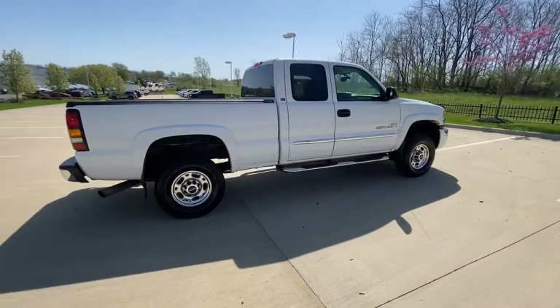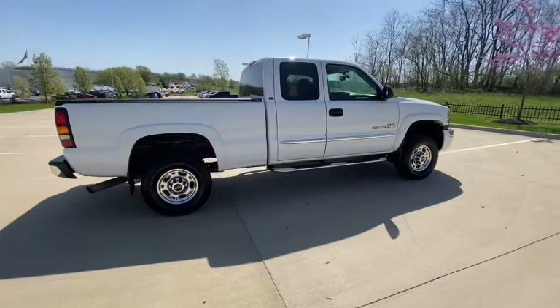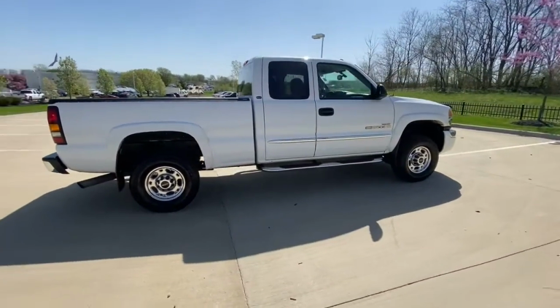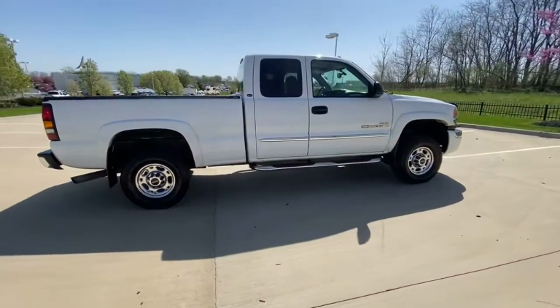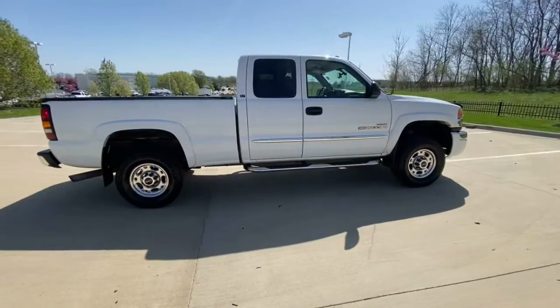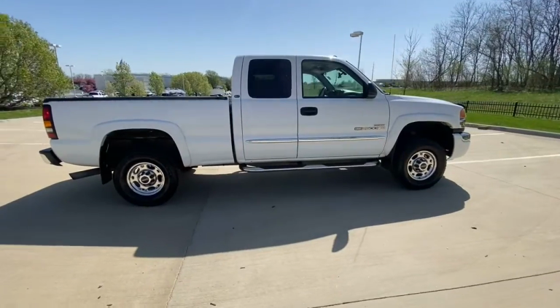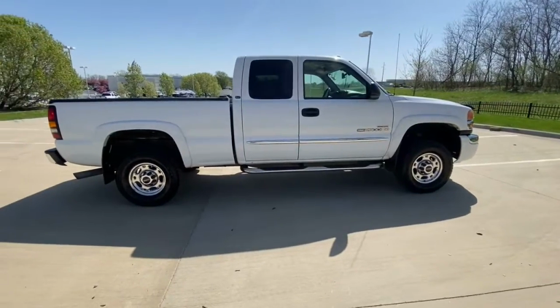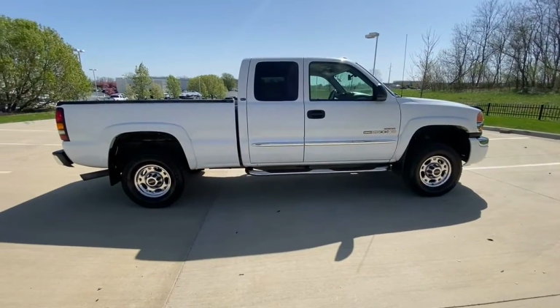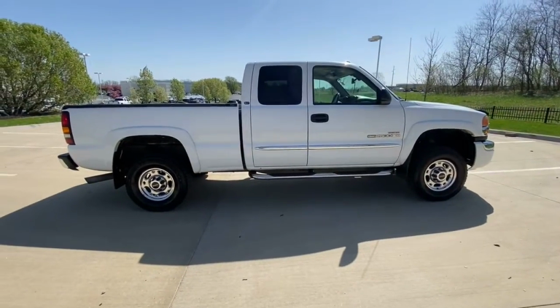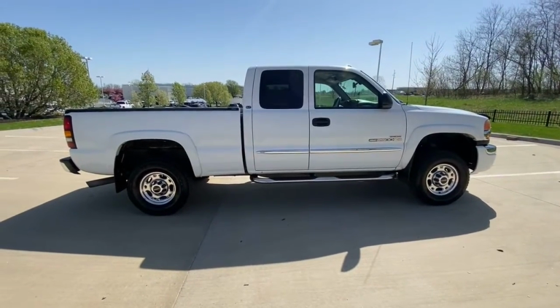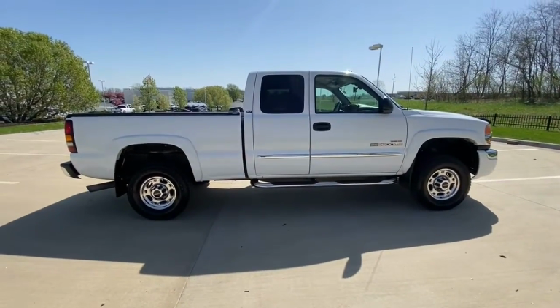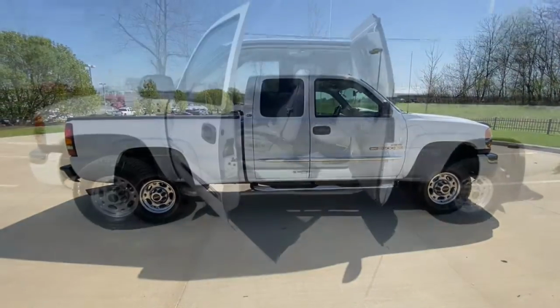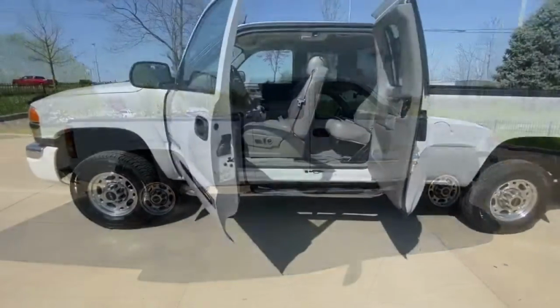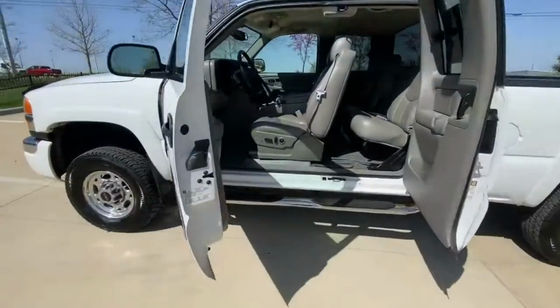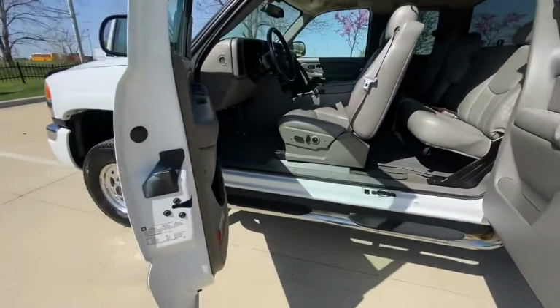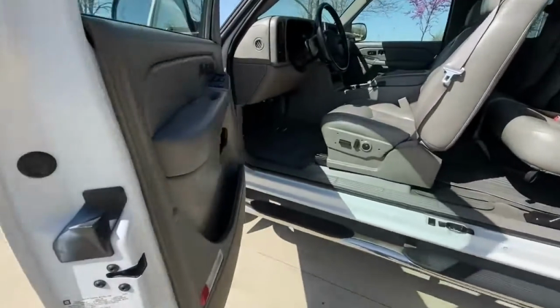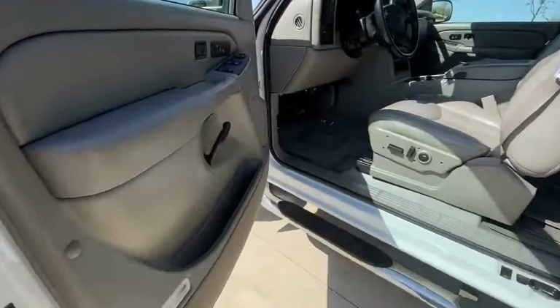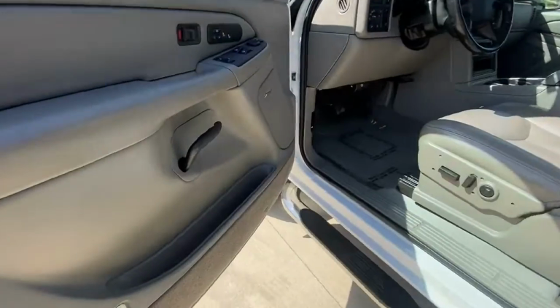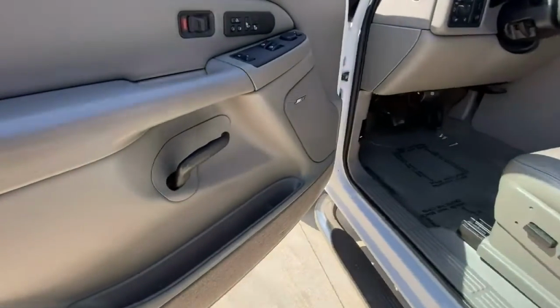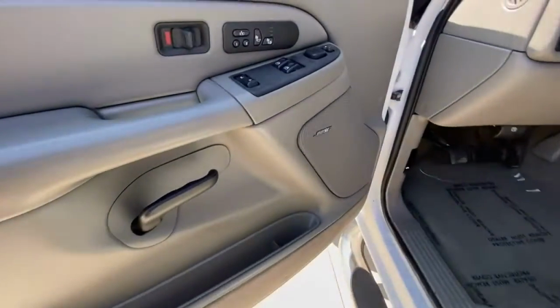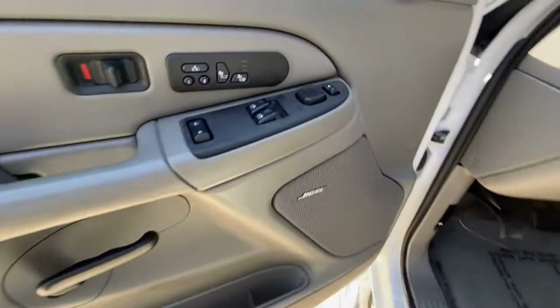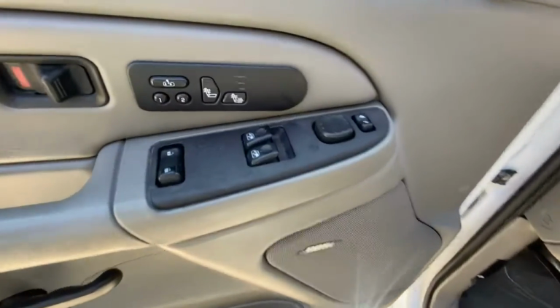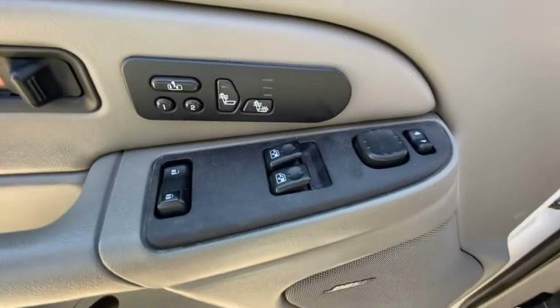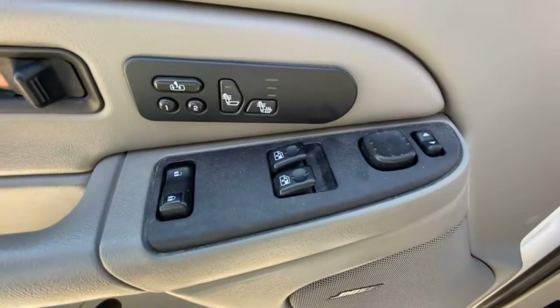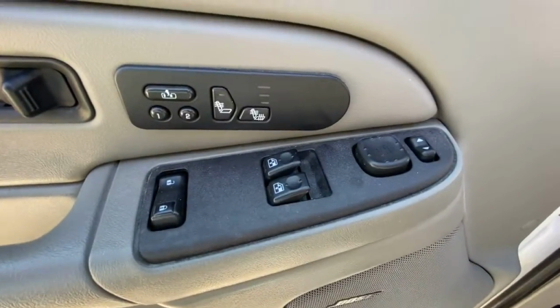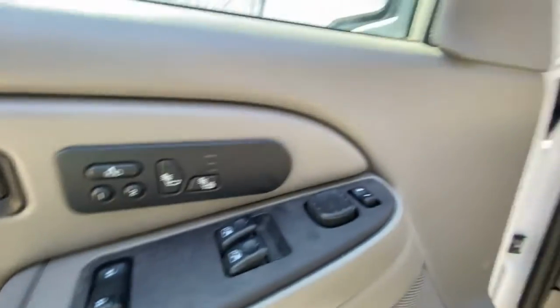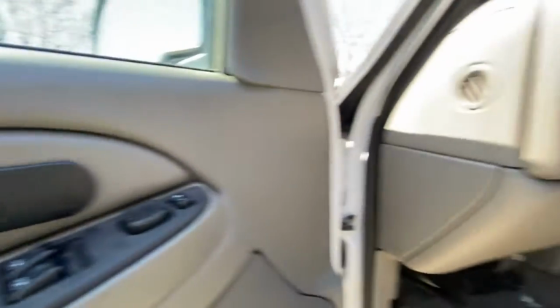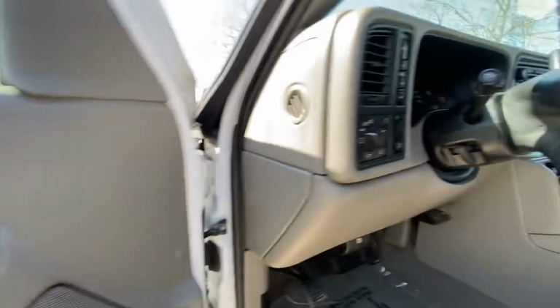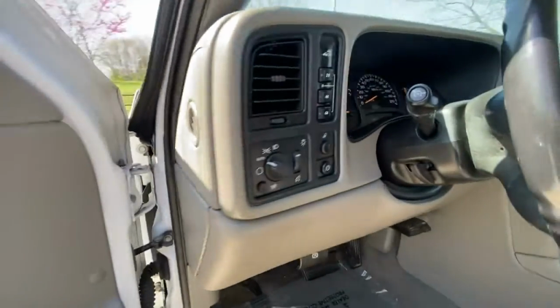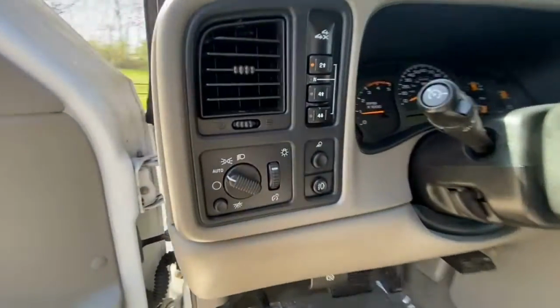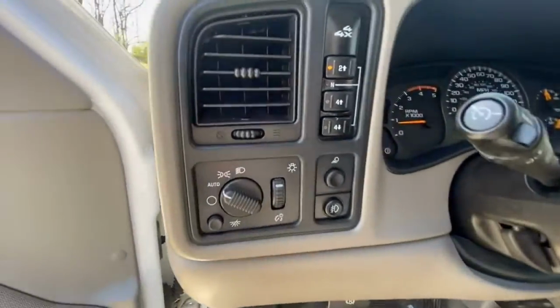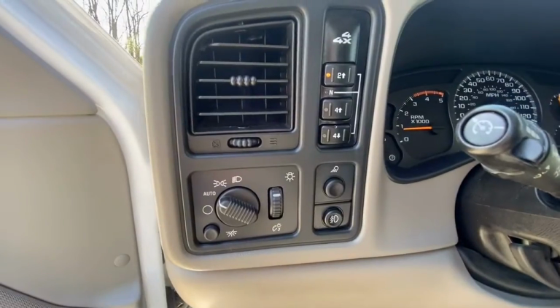Keyless entry, heated driver's seat, power passenger seat, 4x4, 8-cylinder engine, satellite radio, heated mirrors, premium sound system, fog lamps, dual-zone AC.